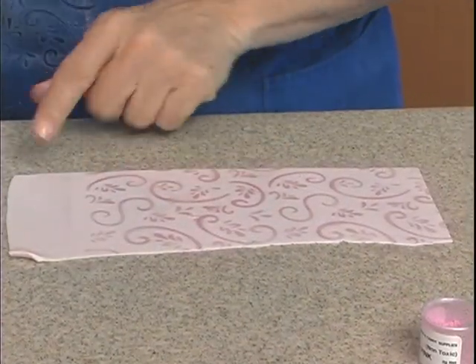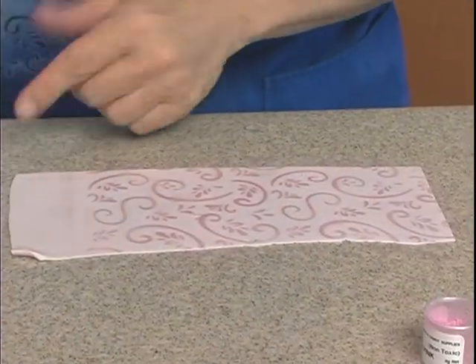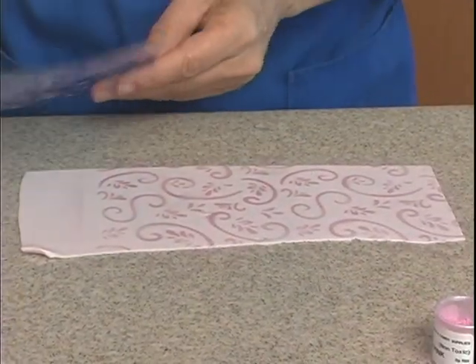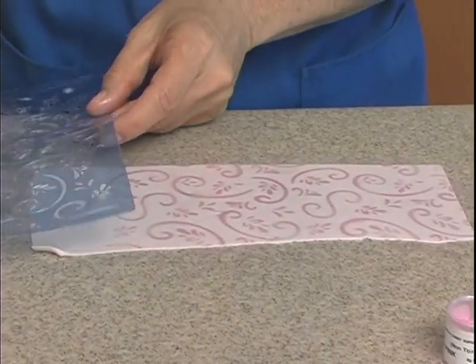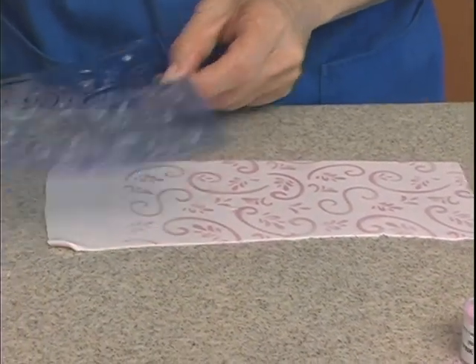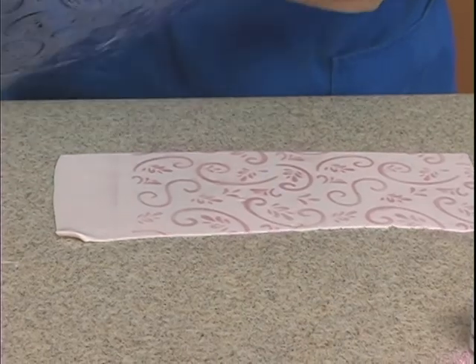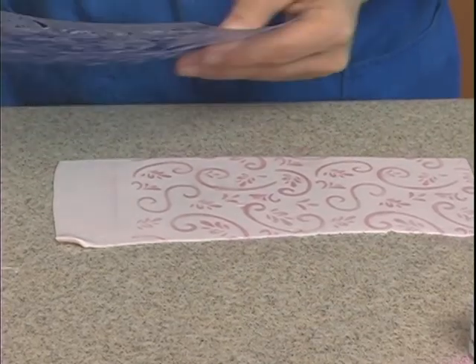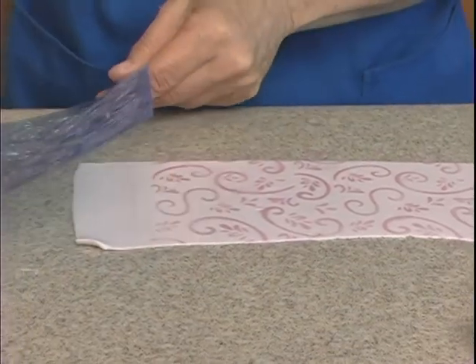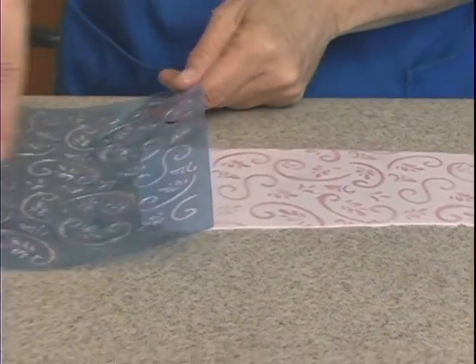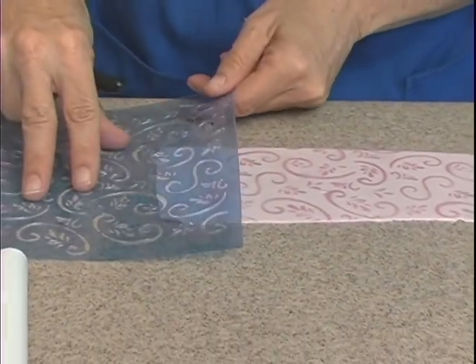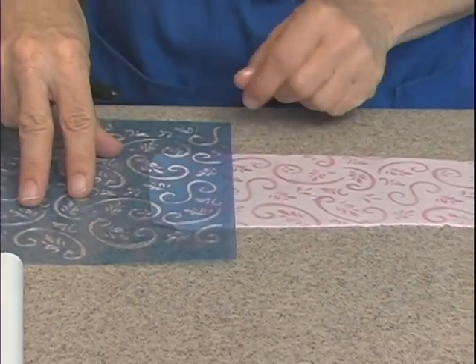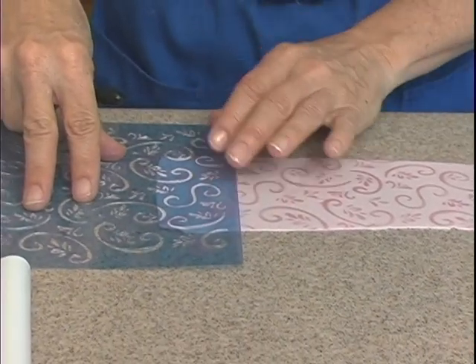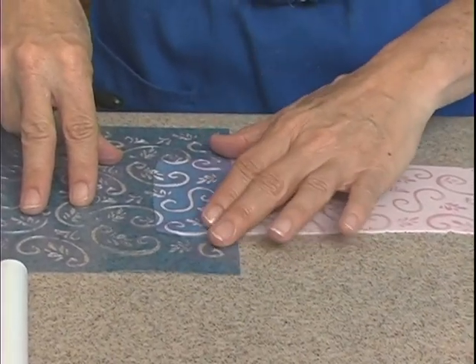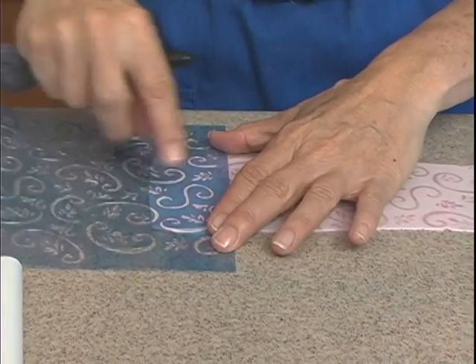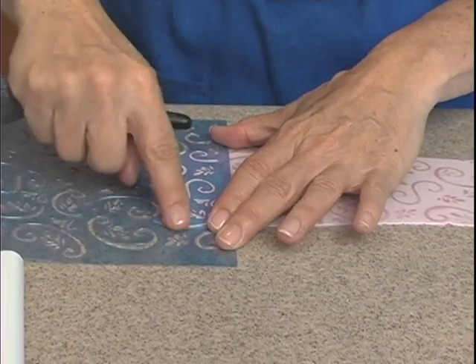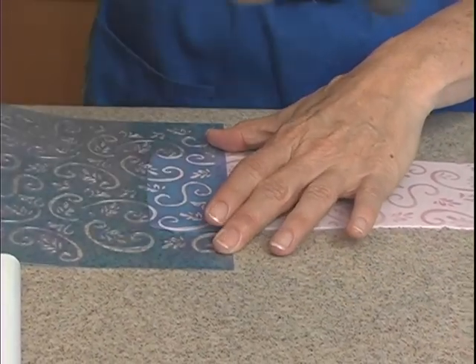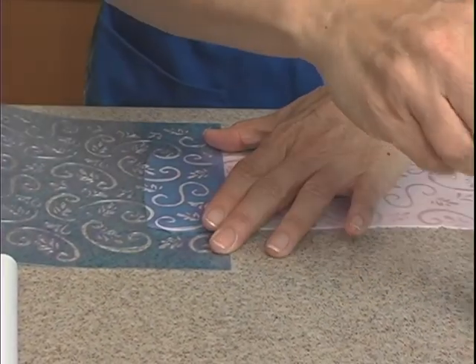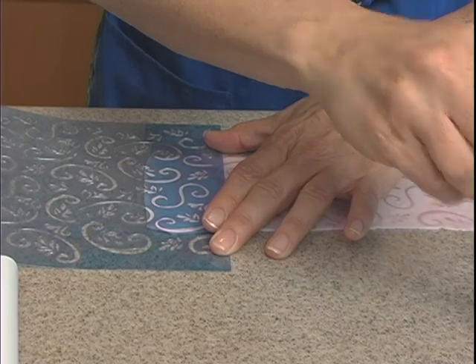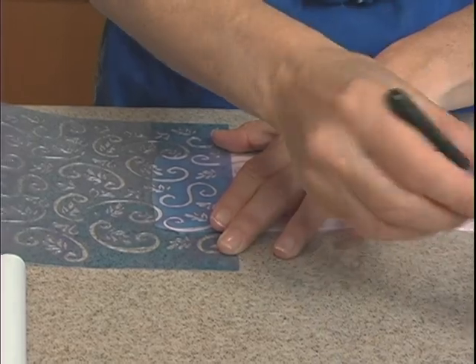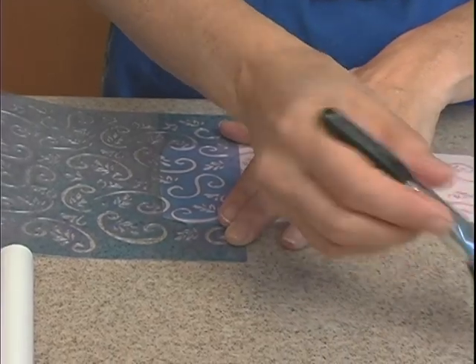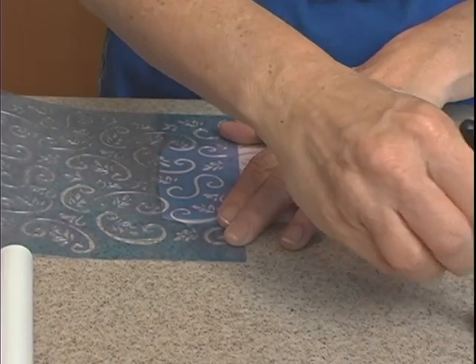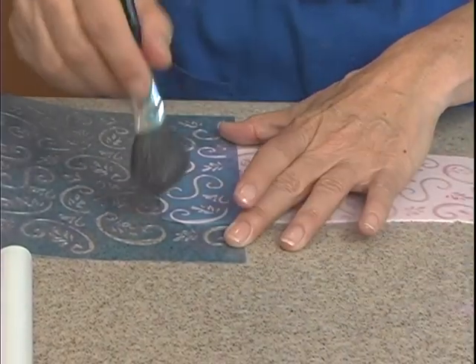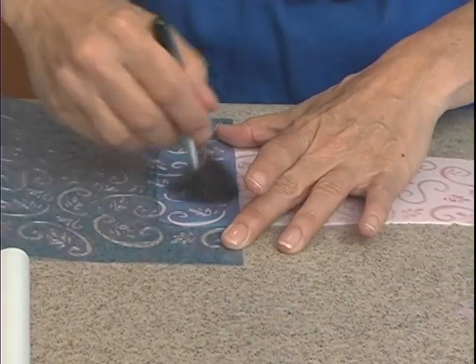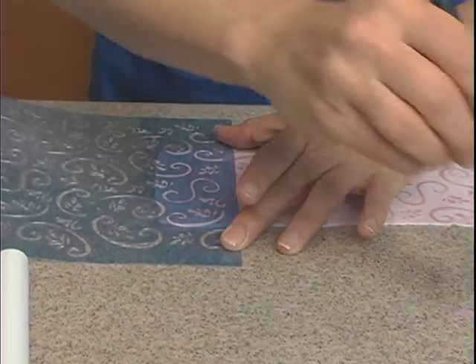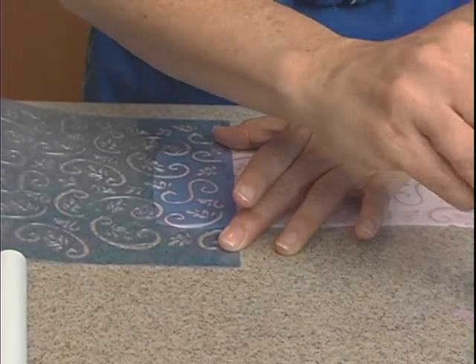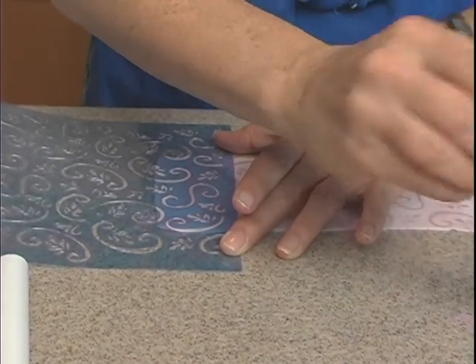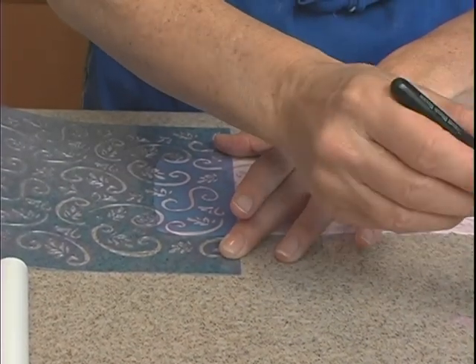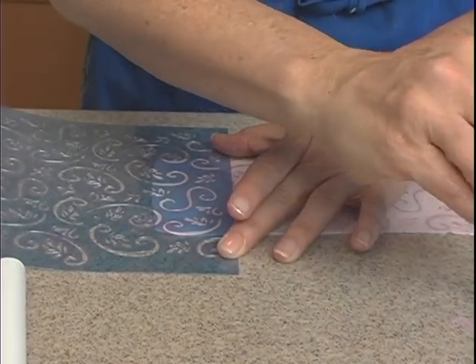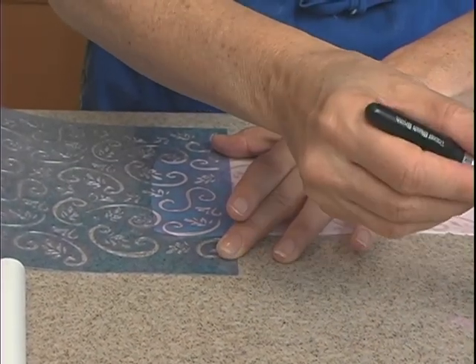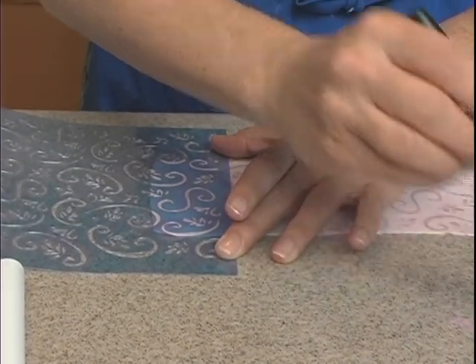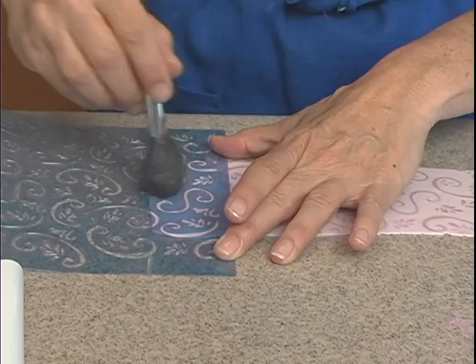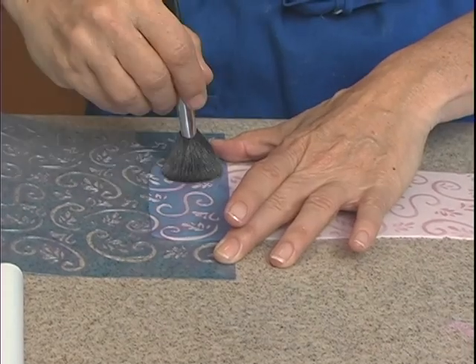Make sure you get all of it. When I lift this up, you'll see the pattern. I didn't make it all the way to the end, so I can just take my stencil and place it right back down where I didn't get, and continue on. It's getting kind of low.